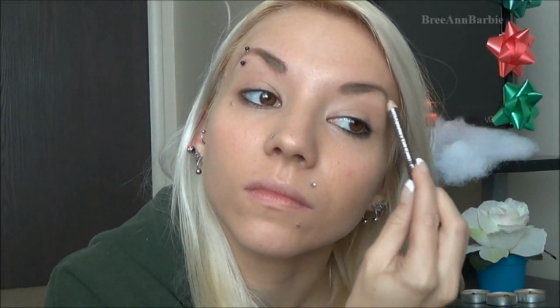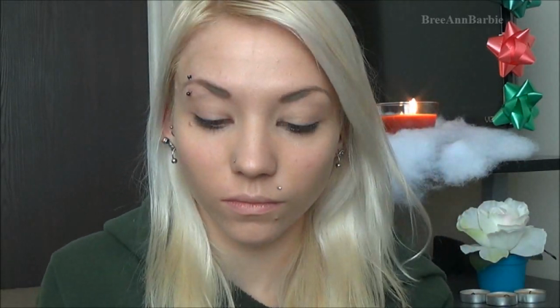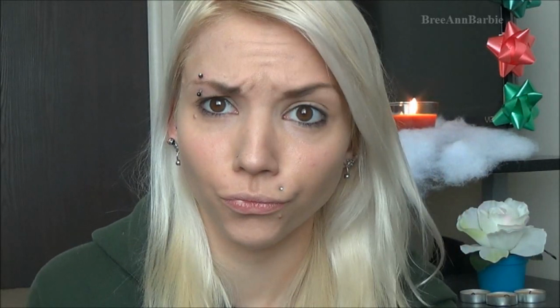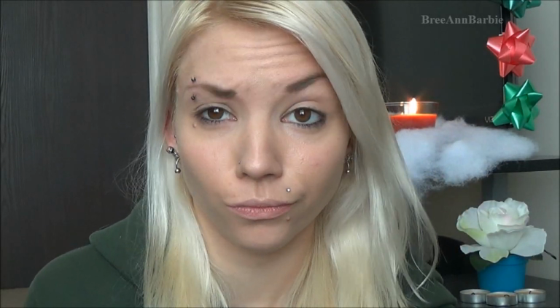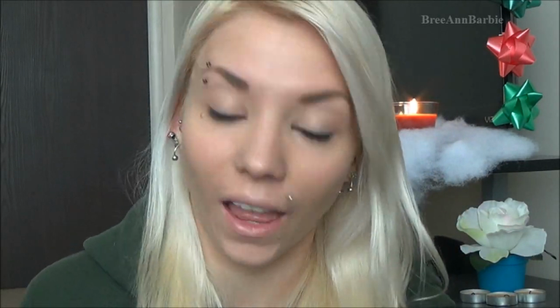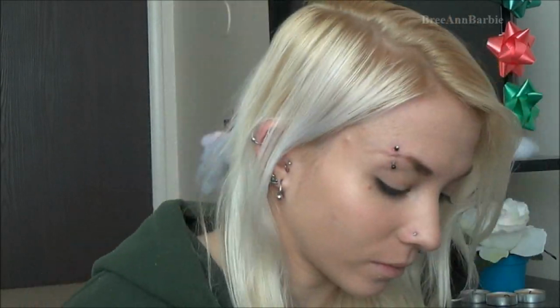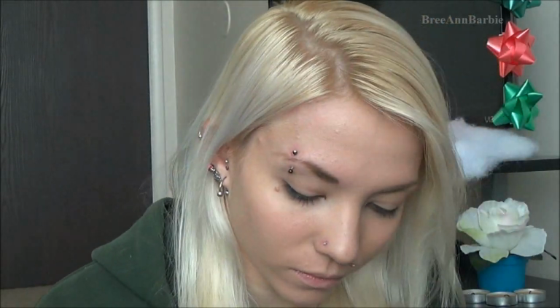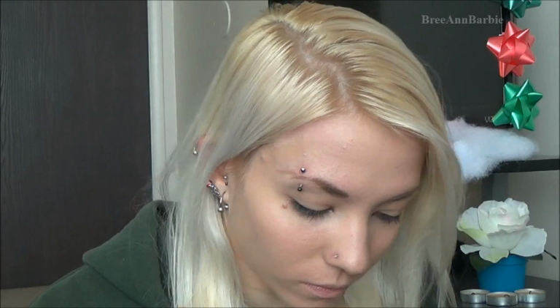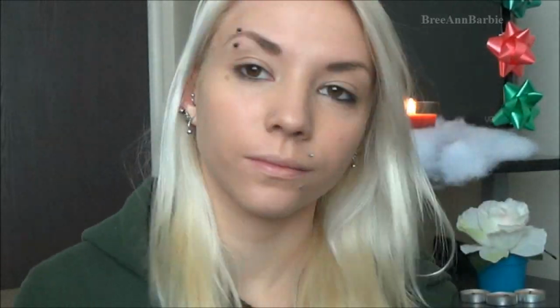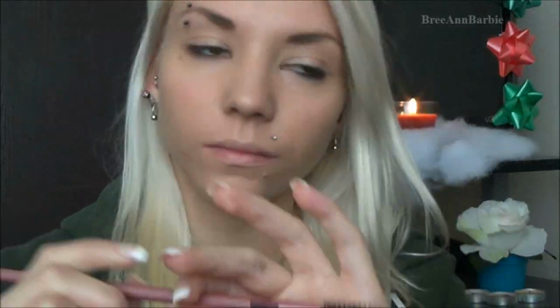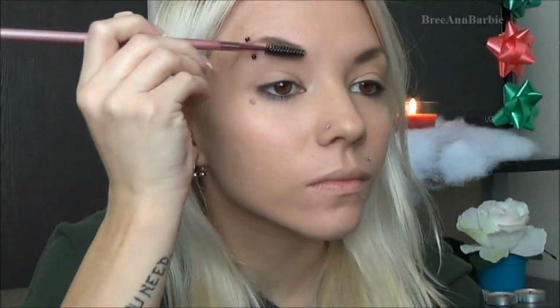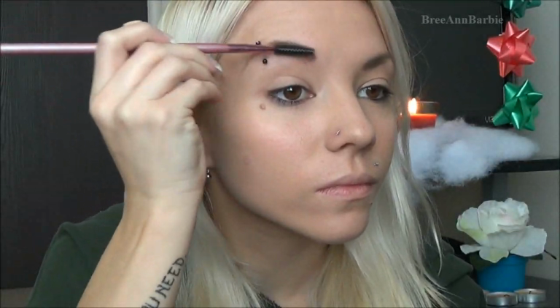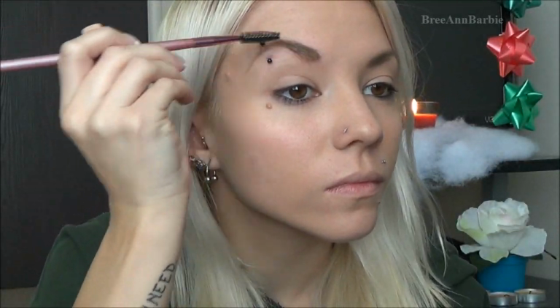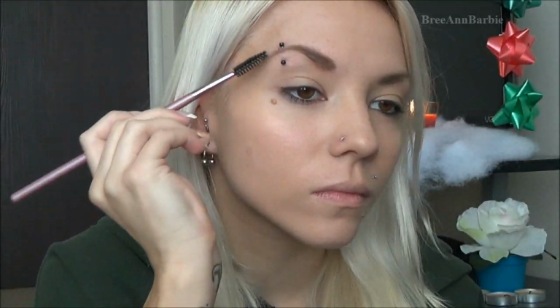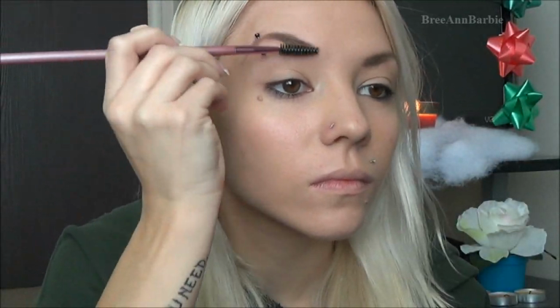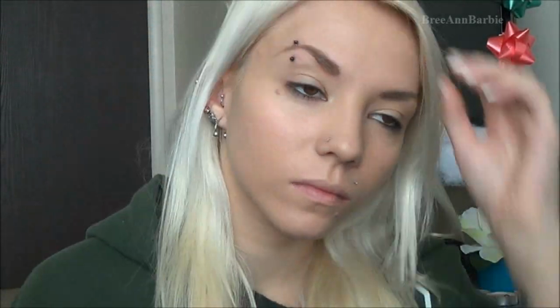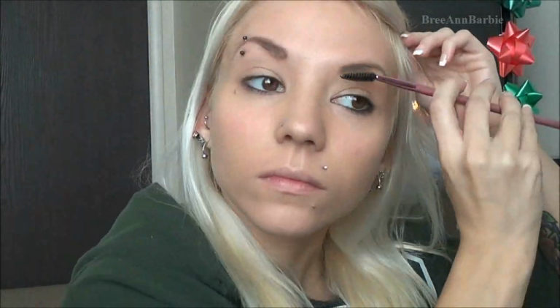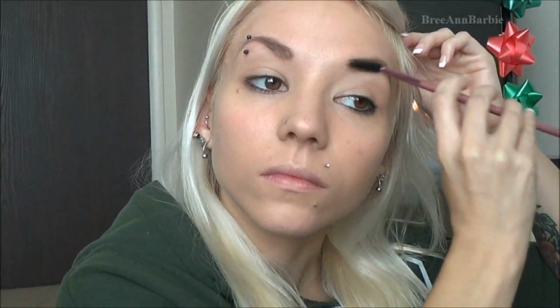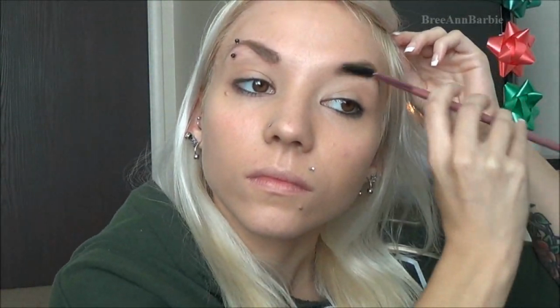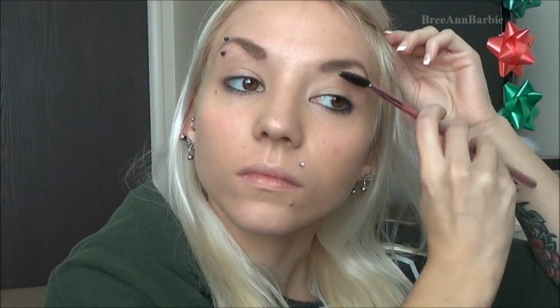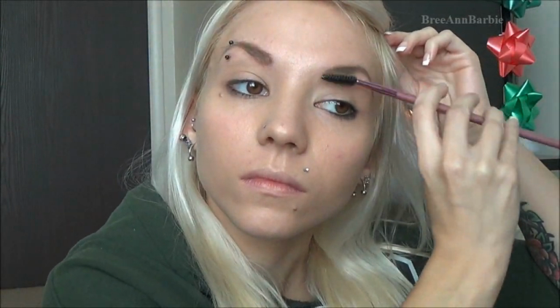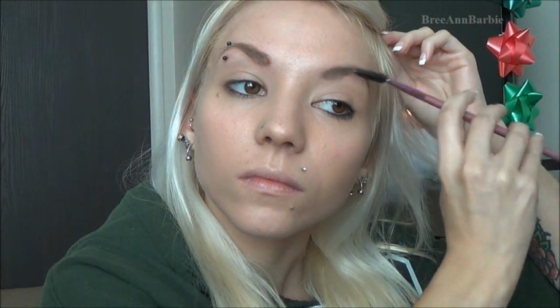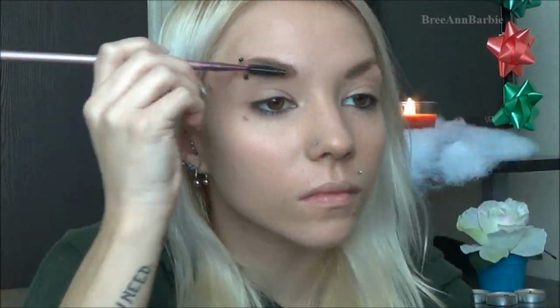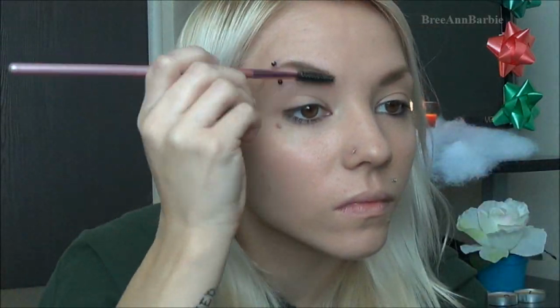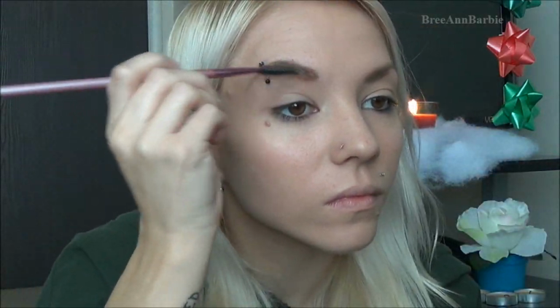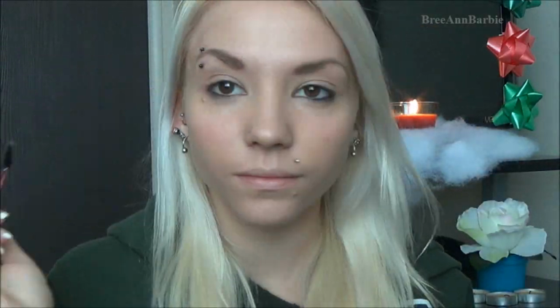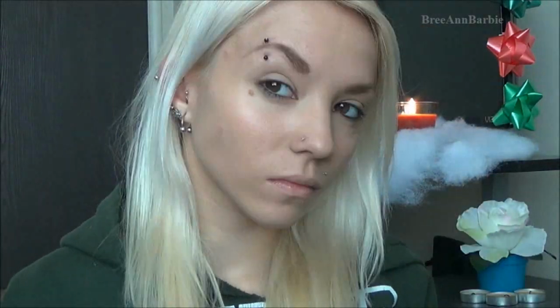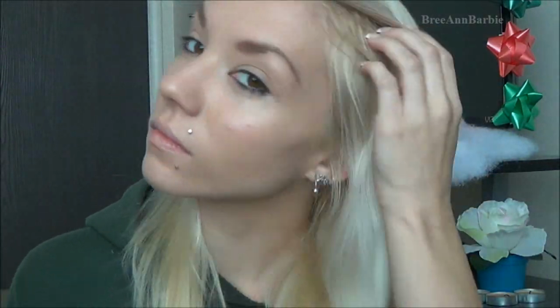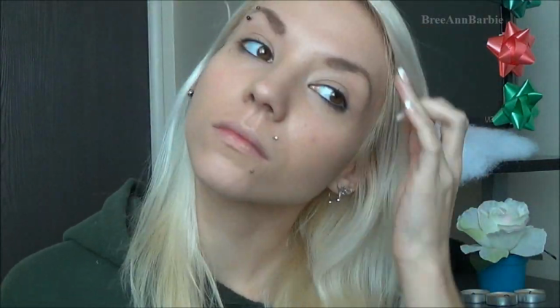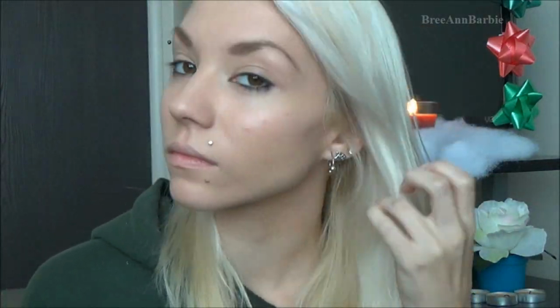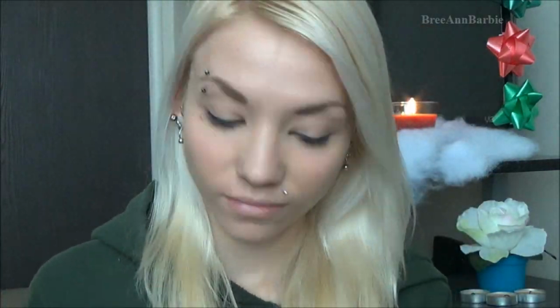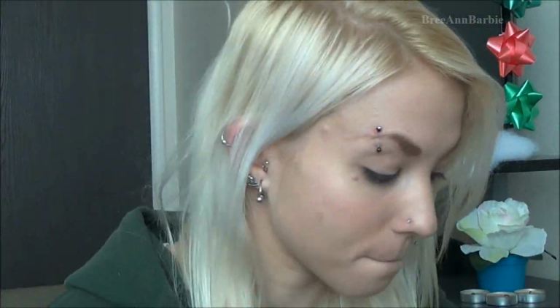Then I go in with a spoolie and I just like to brush through them to make sure they look nice and smooth. Usually at the end — I totally forgot to do this step — but I usually like to use a brow gel as well to make them stay in place all day.